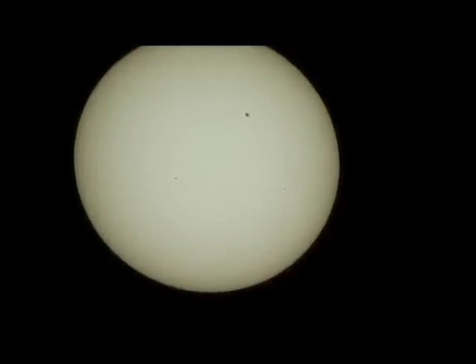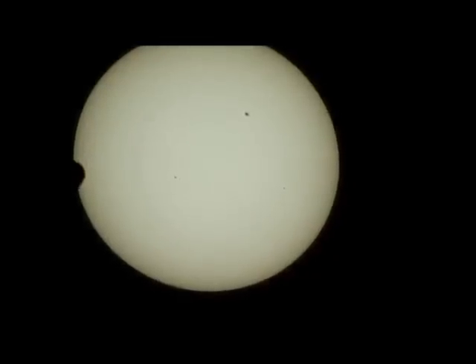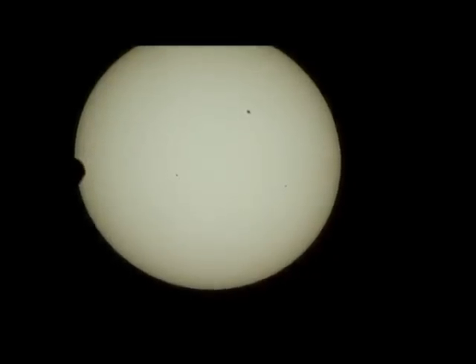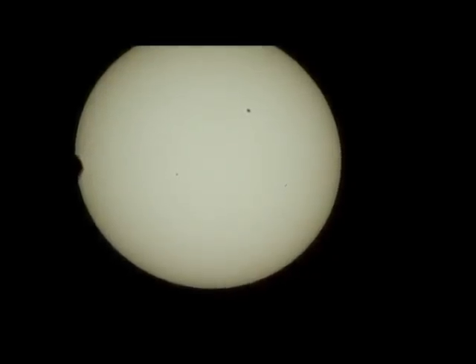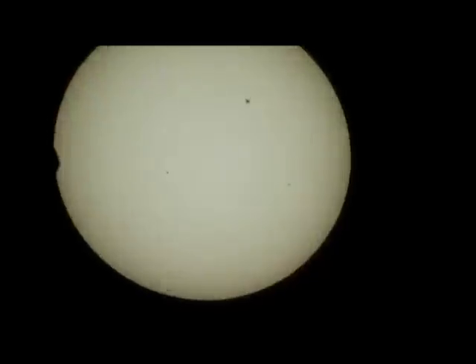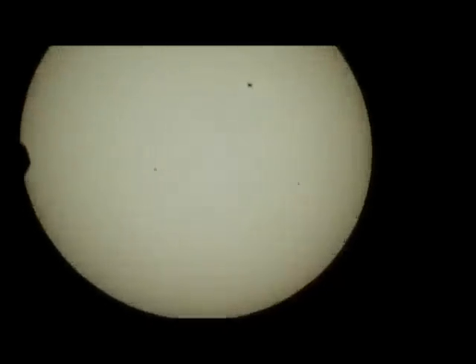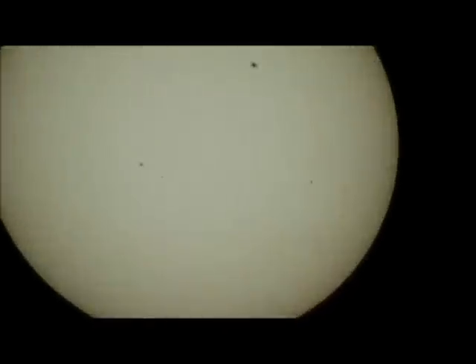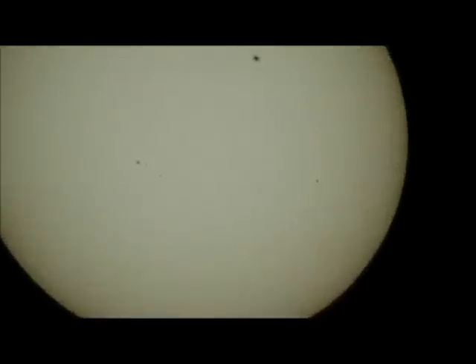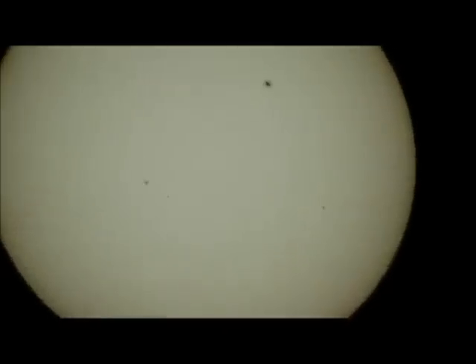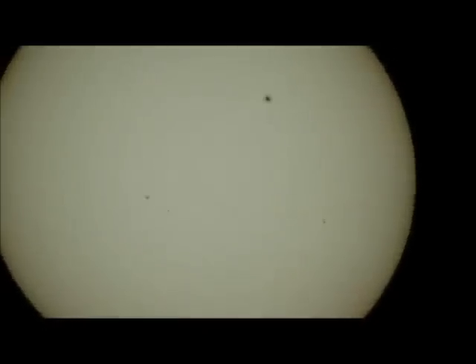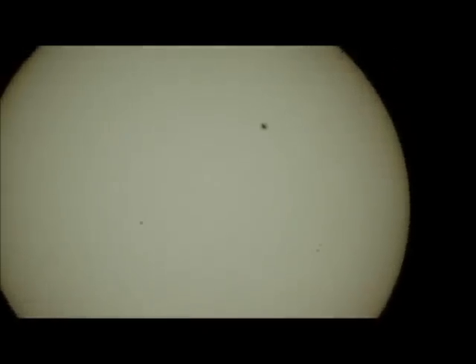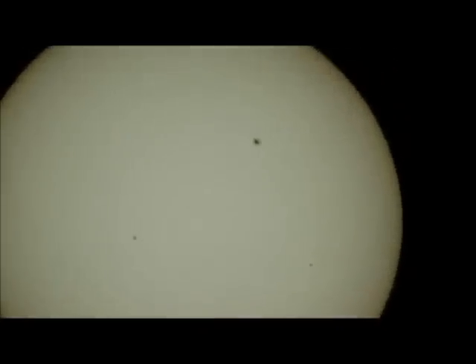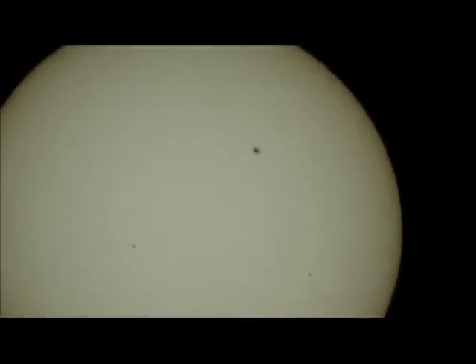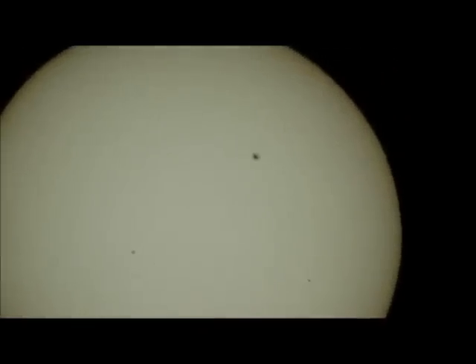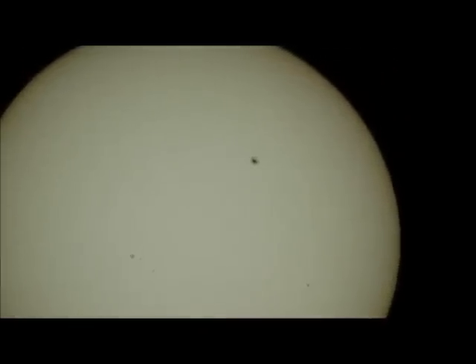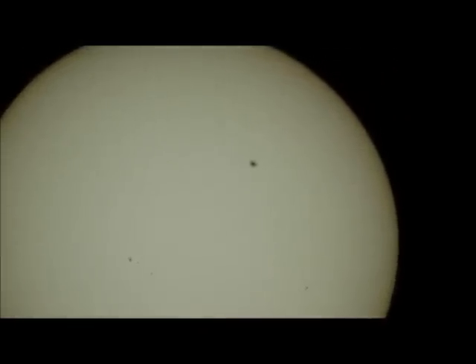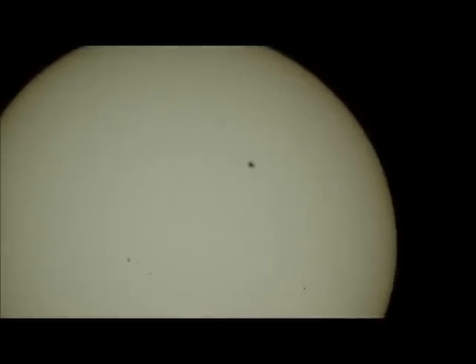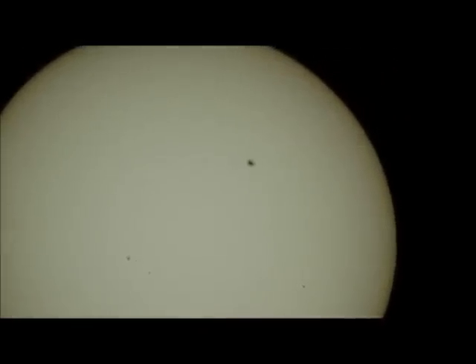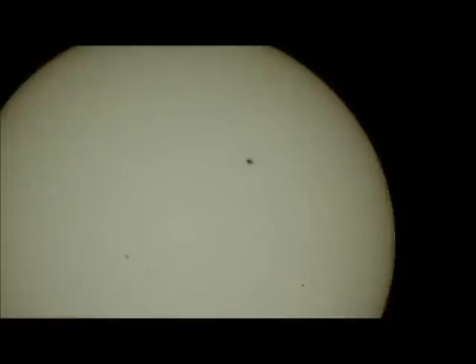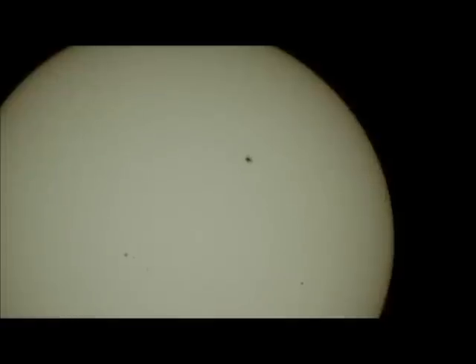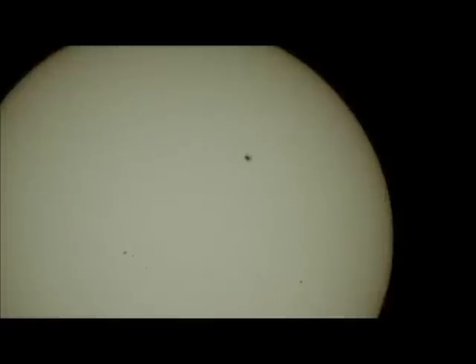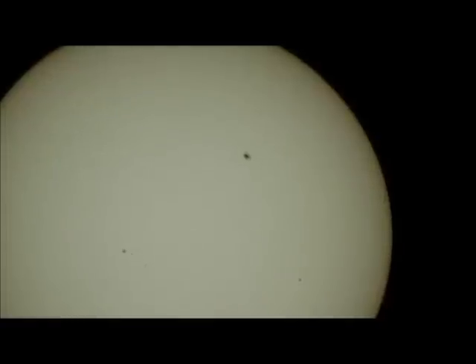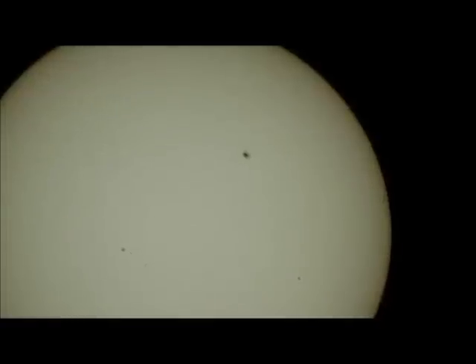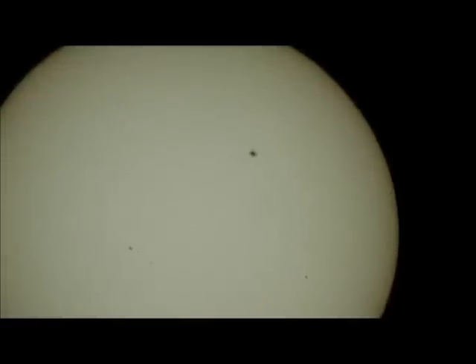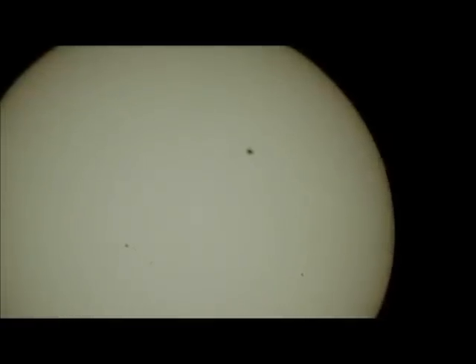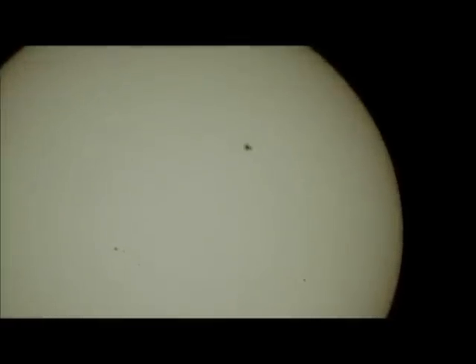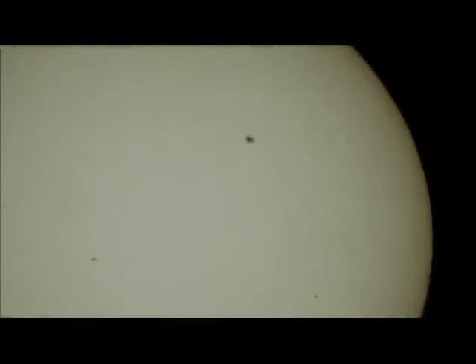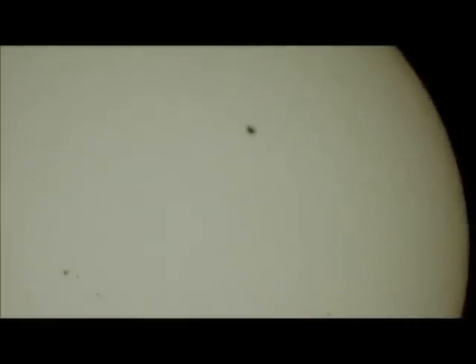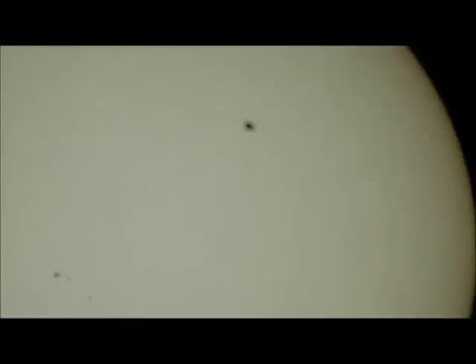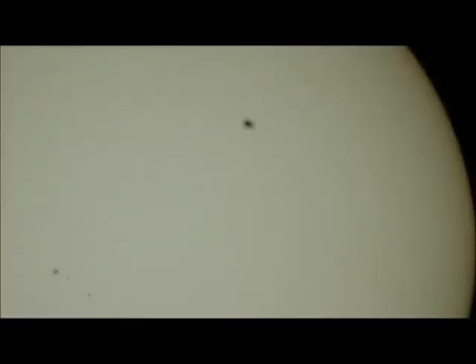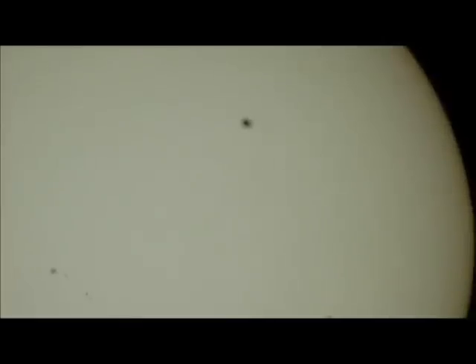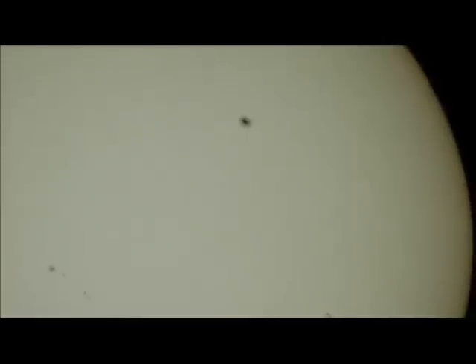And to take these pictures, I just set up my camera on a tripod and aimed it right at the poster board screen. And it works pretty well.